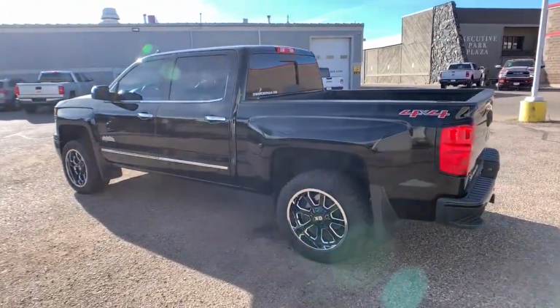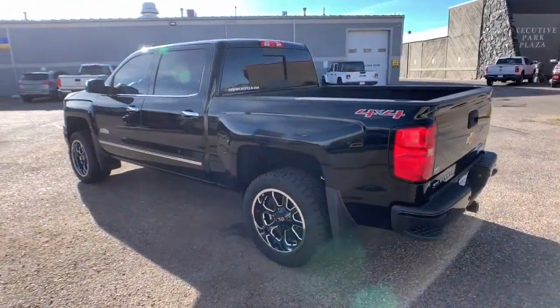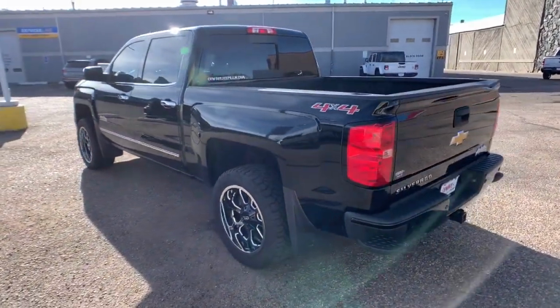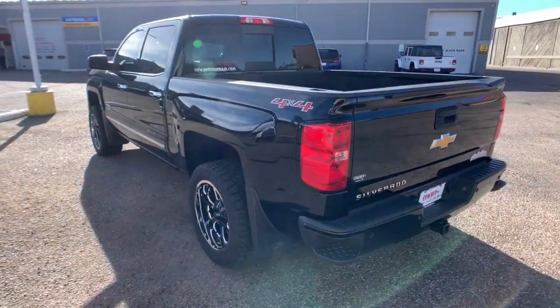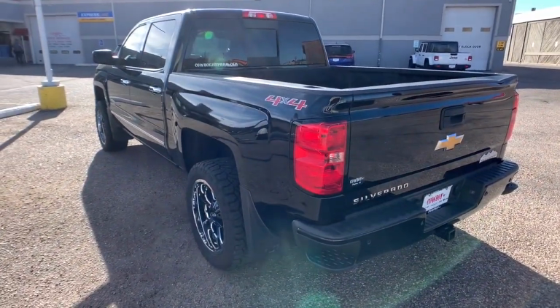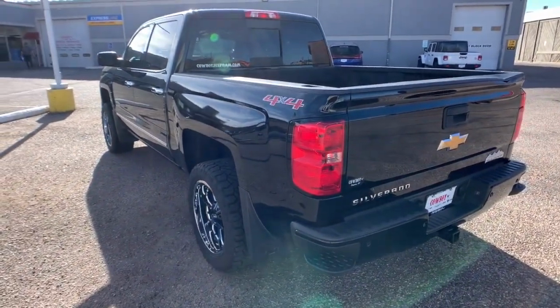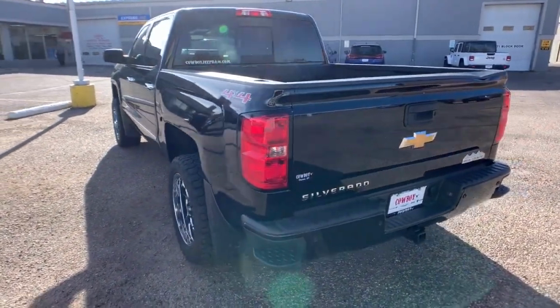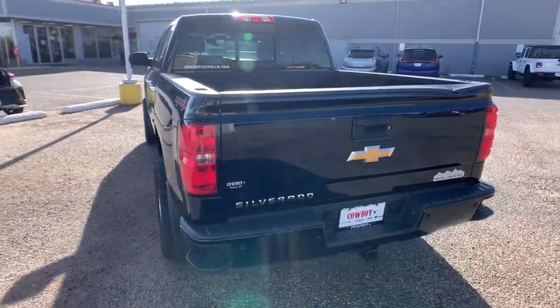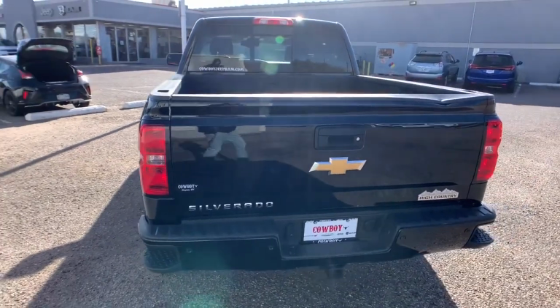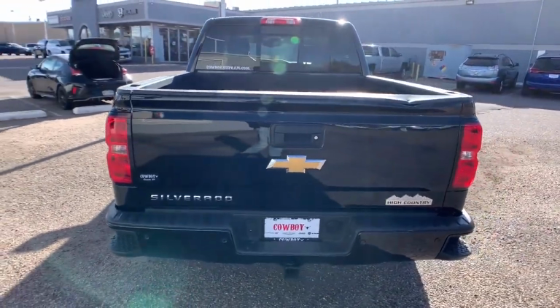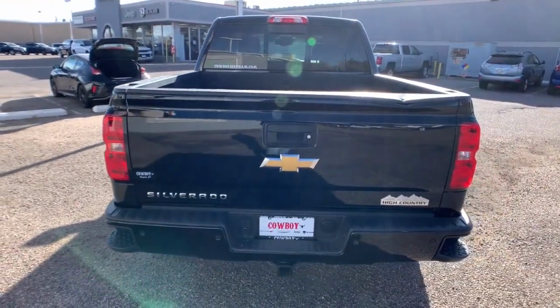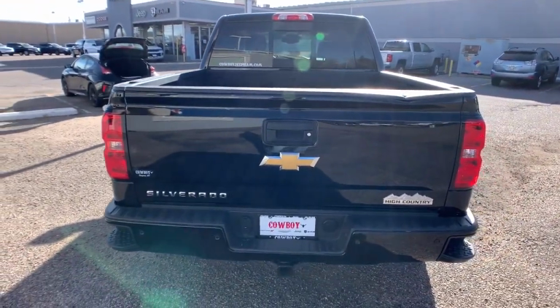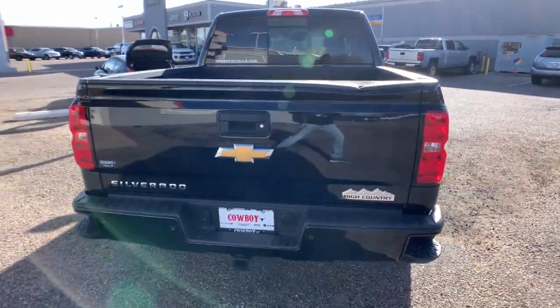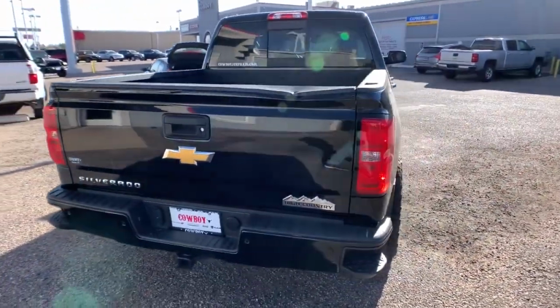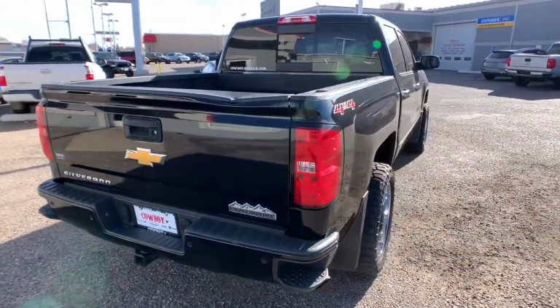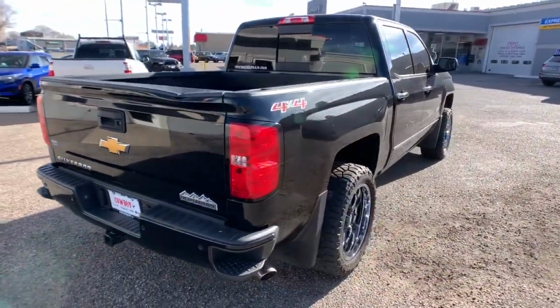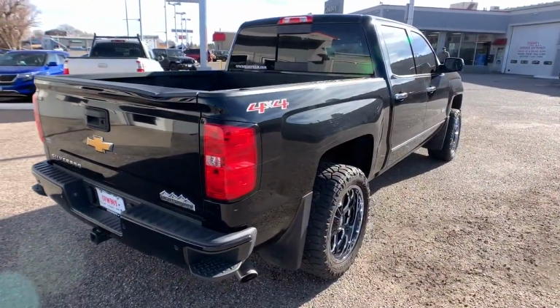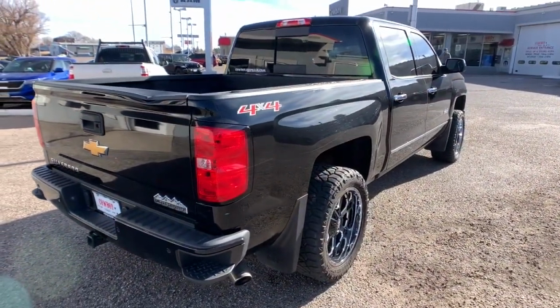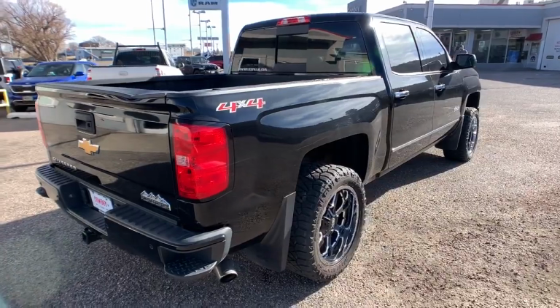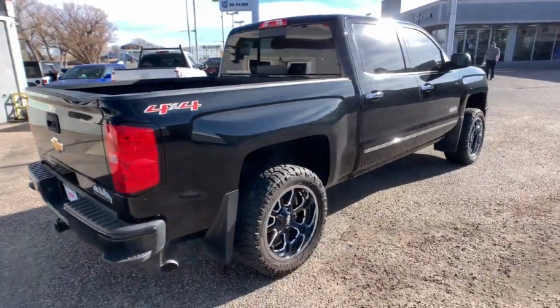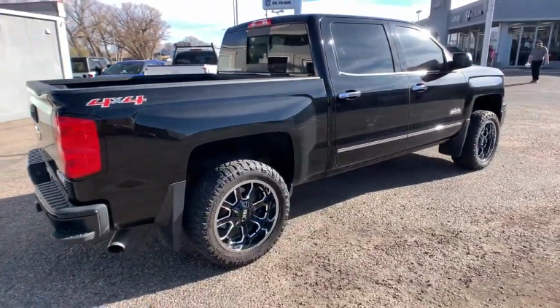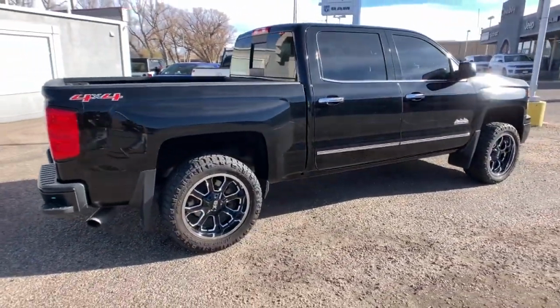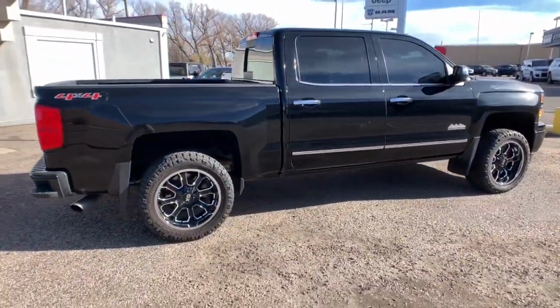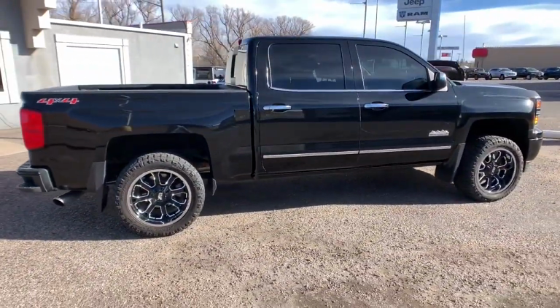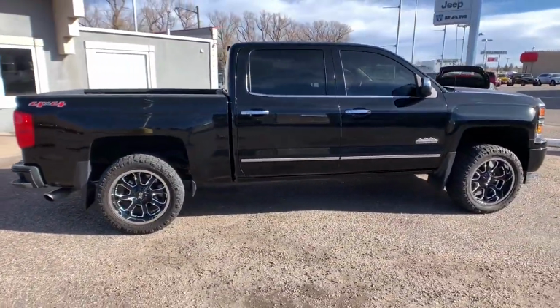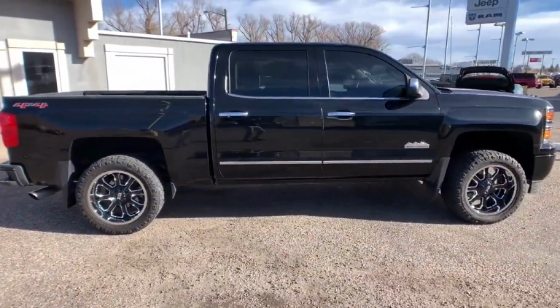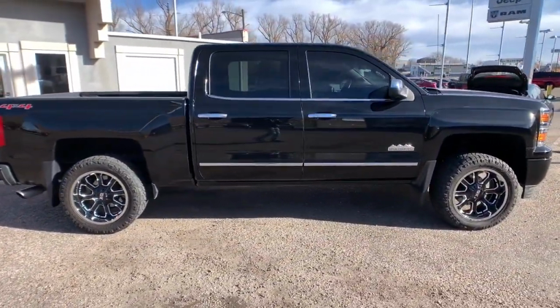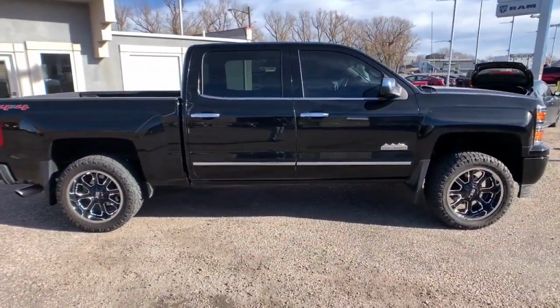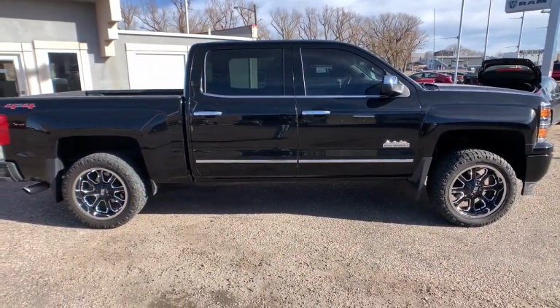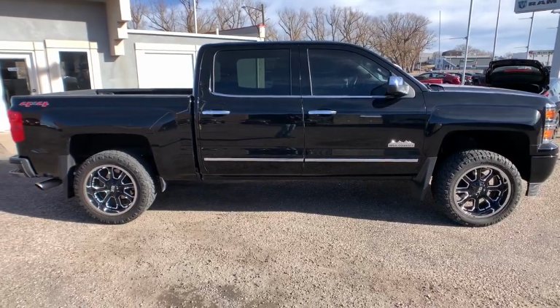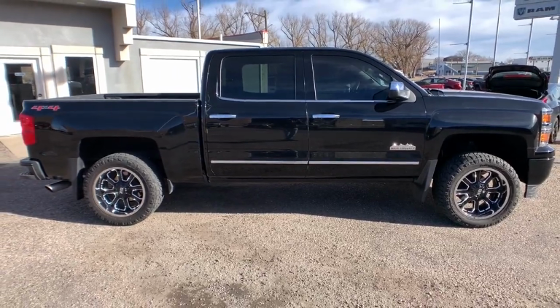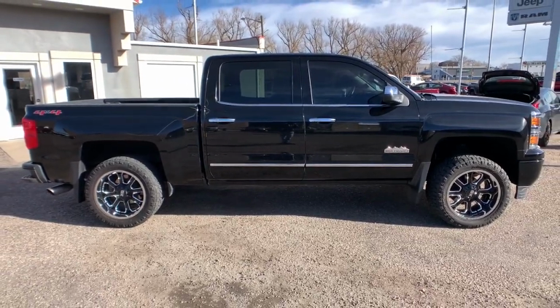The smooth-riding Silverado 1500 delivers rugged strength, a quiet and spacious cabin, agile handling, and technology that keeps you connected. Powerful versatility meets comfortable convenience in the Silverado 1500. Come in and drive it.